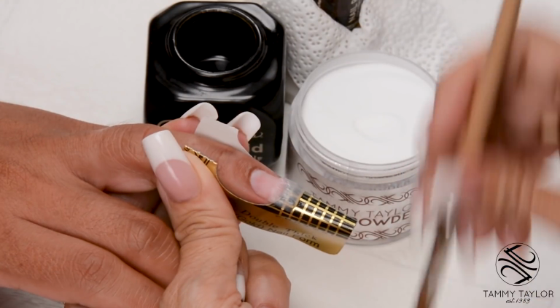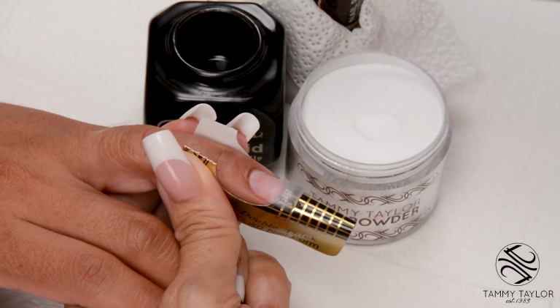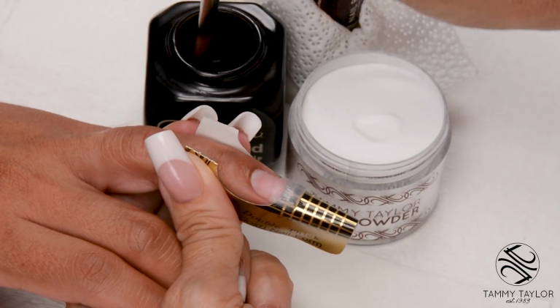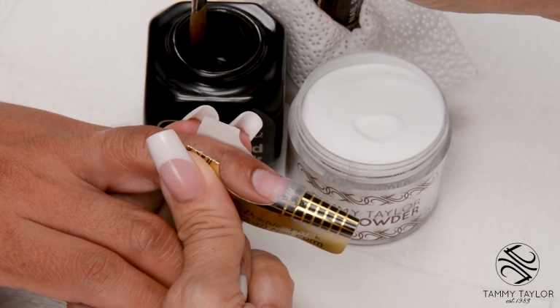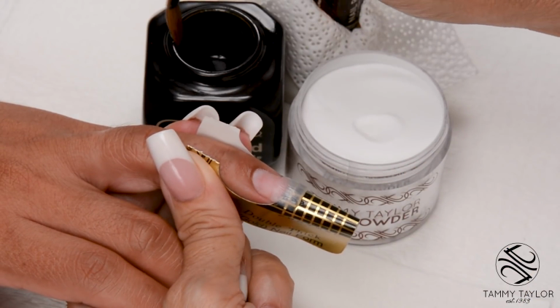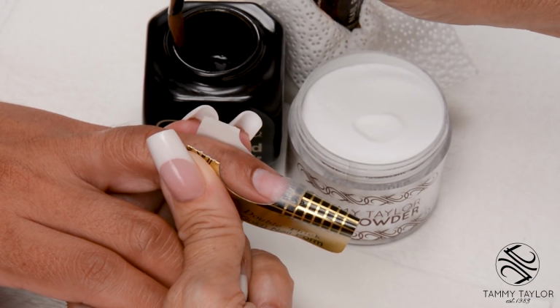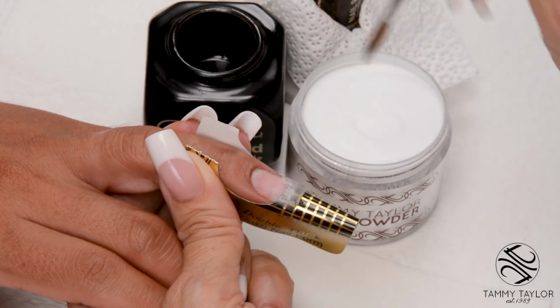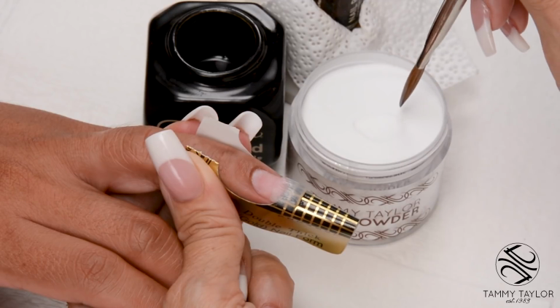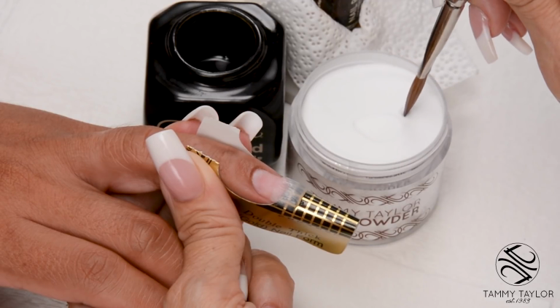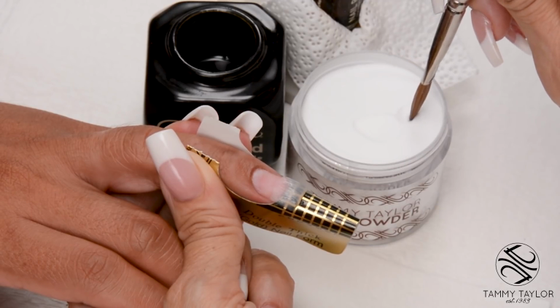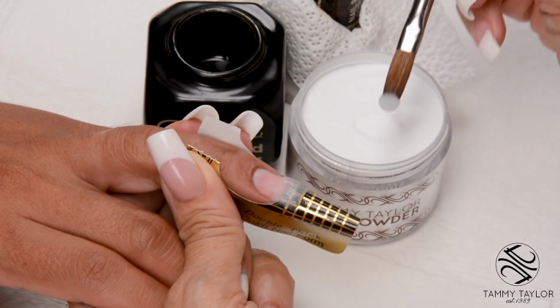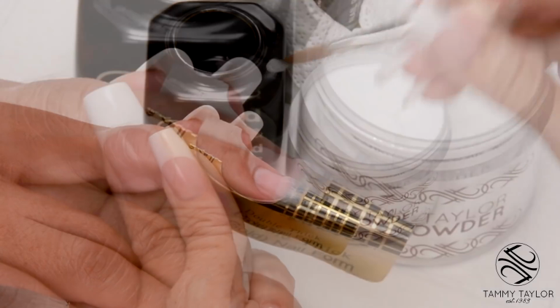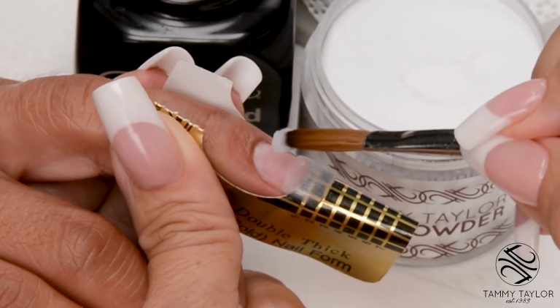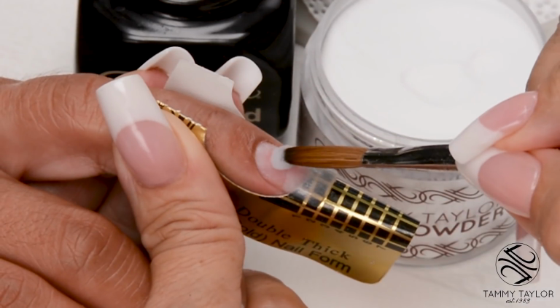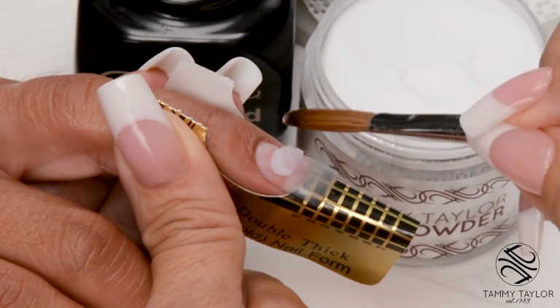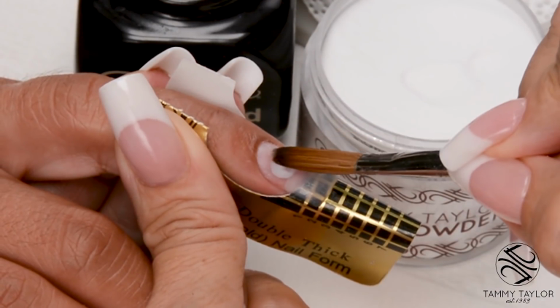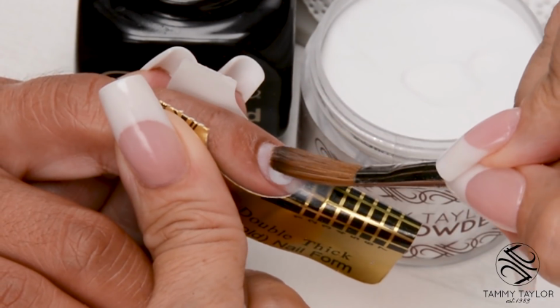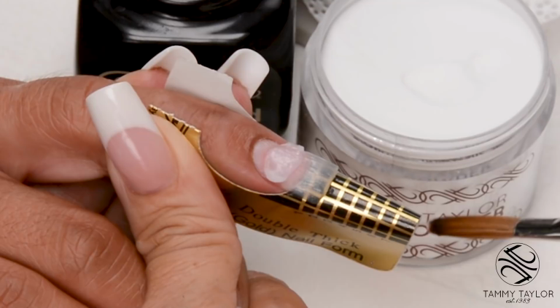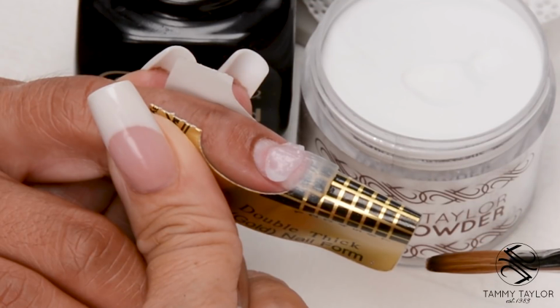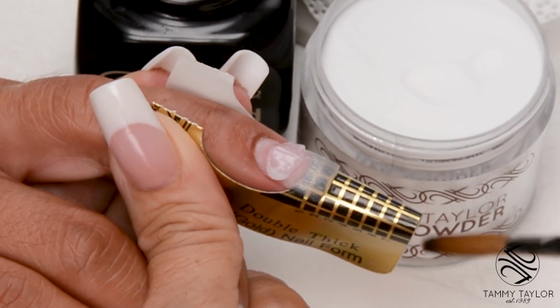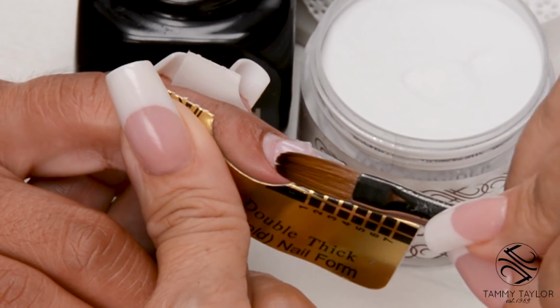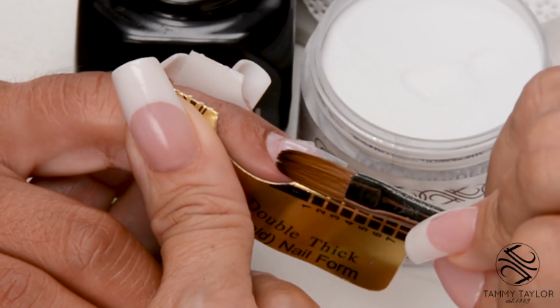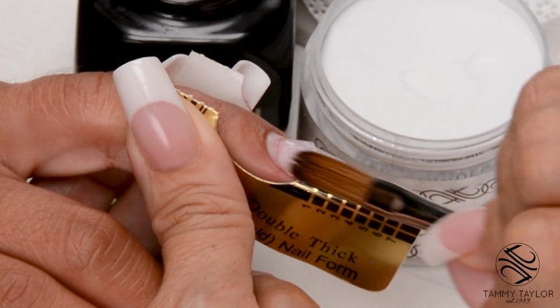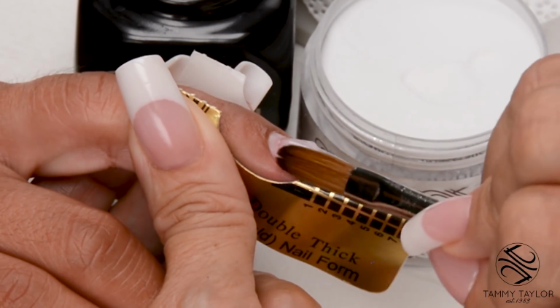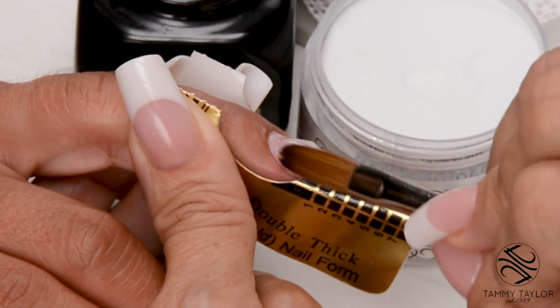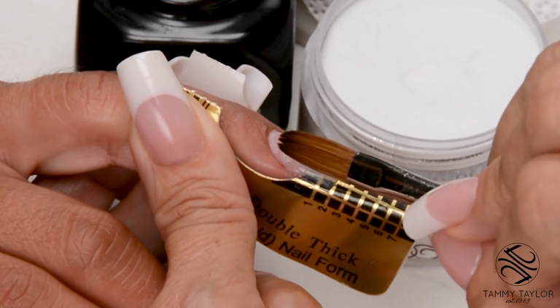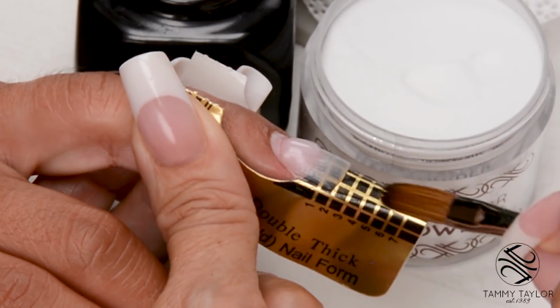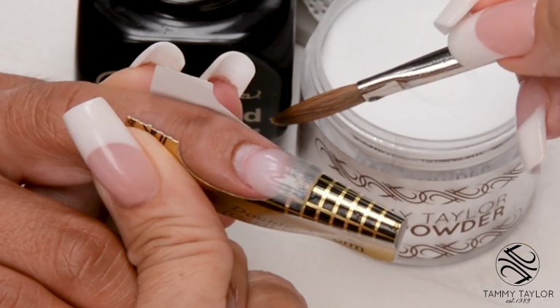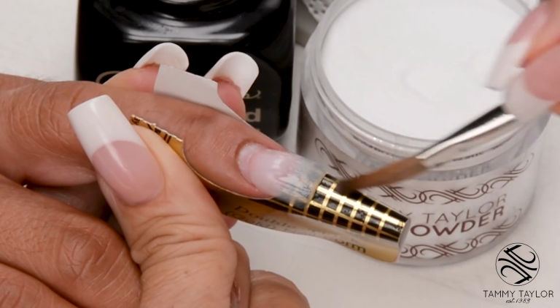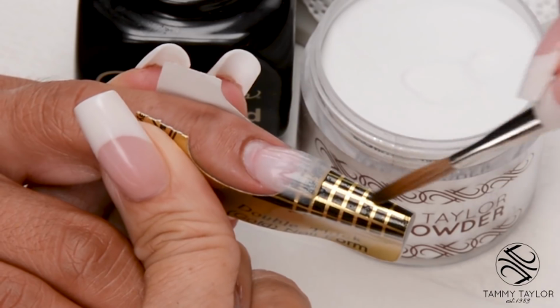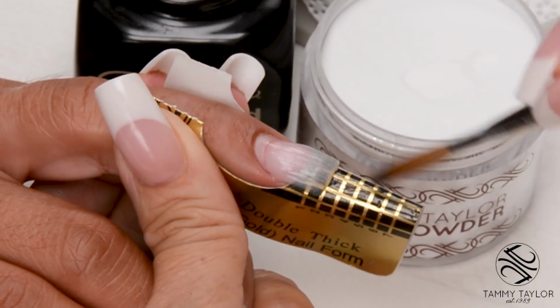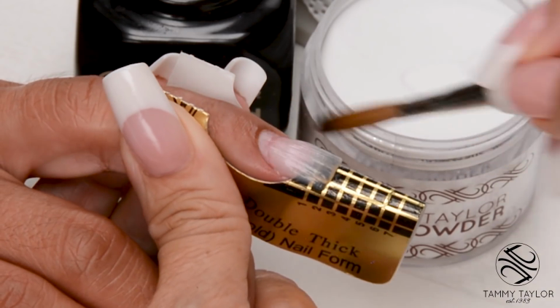Wipe off your brush. Dip your brush in, wipe it away — small ball. Place this ball halfway down the nail bed, let it flow, then stroke it out: side, side, center.